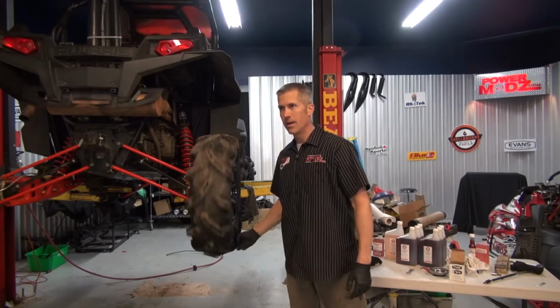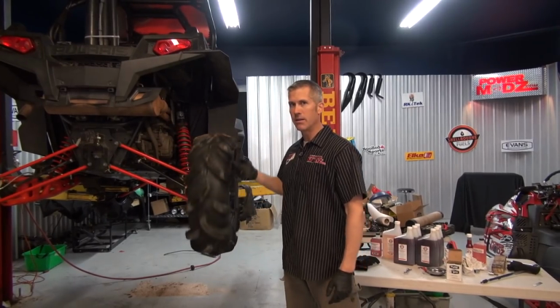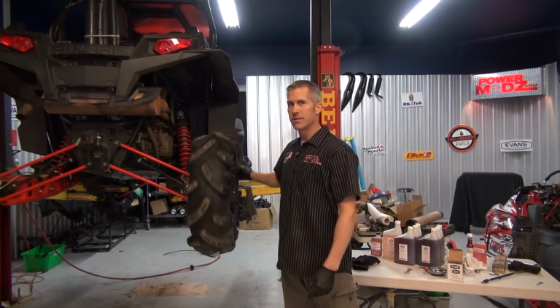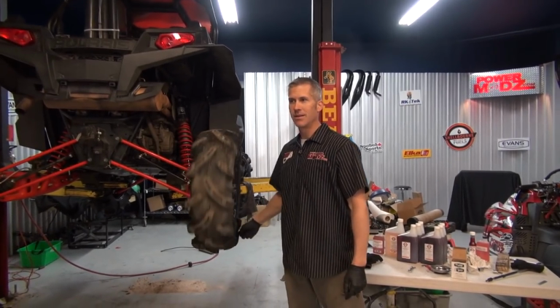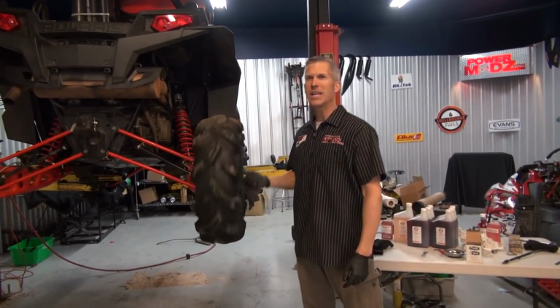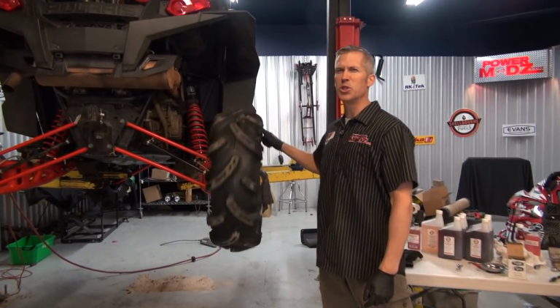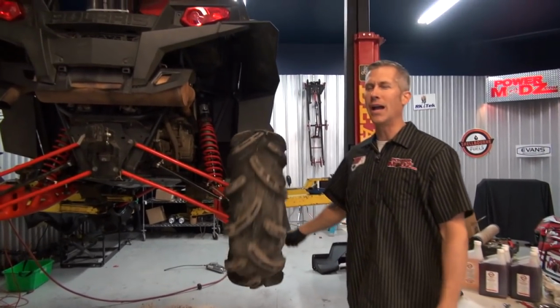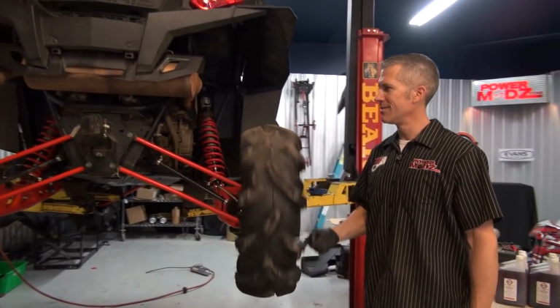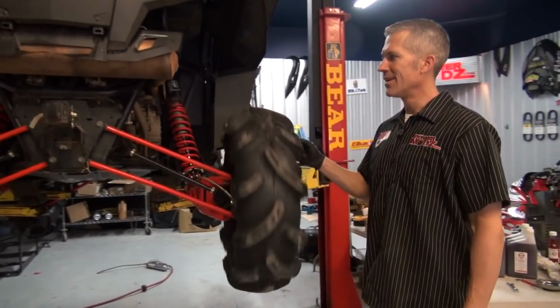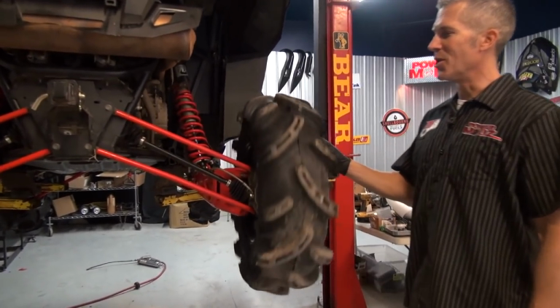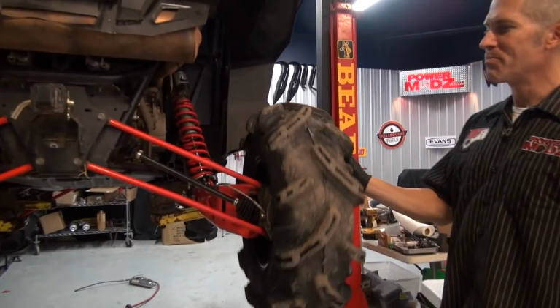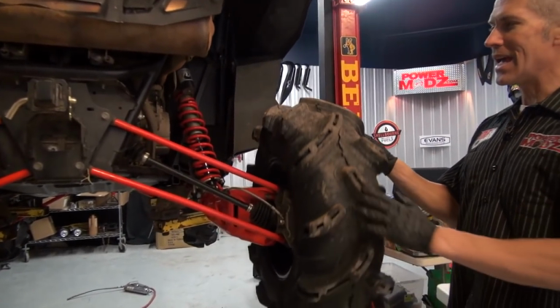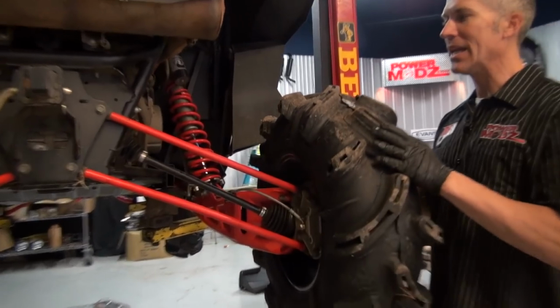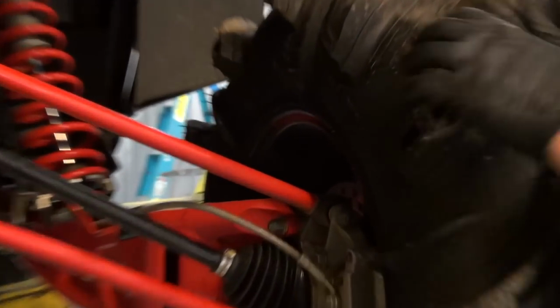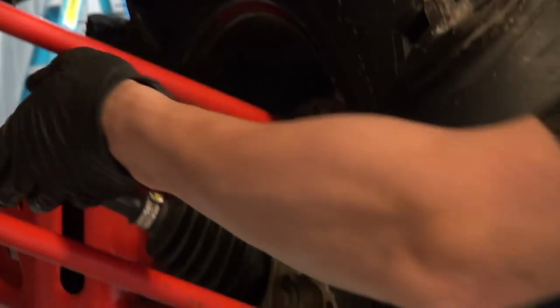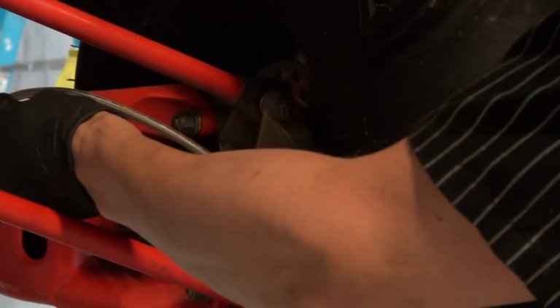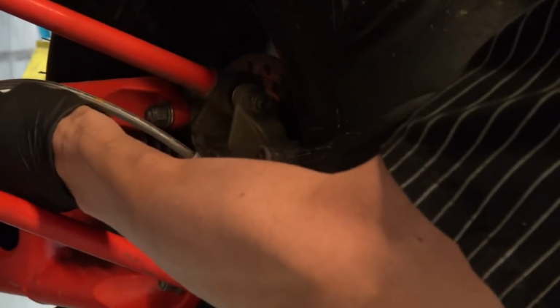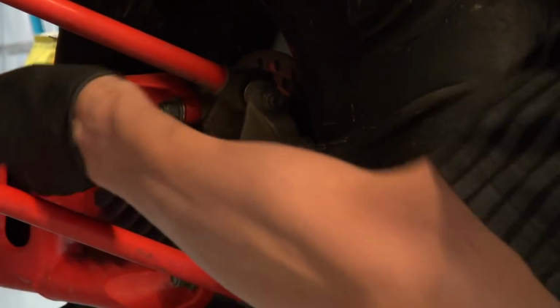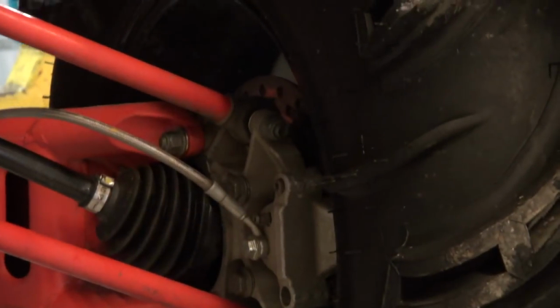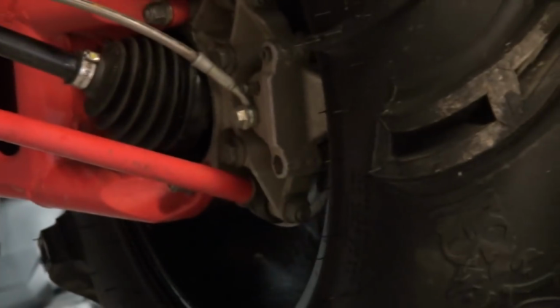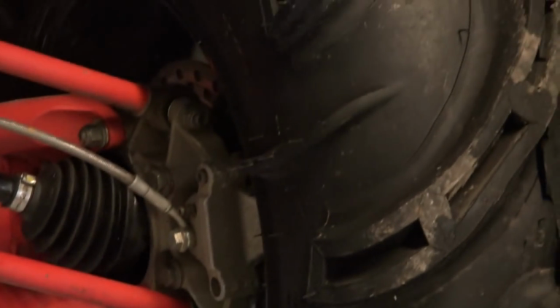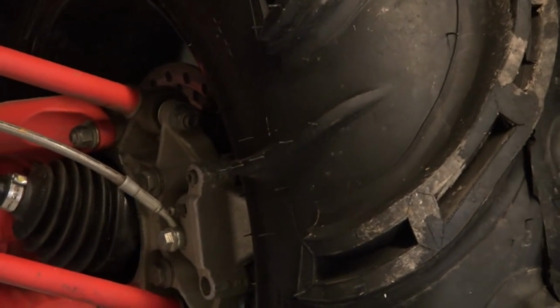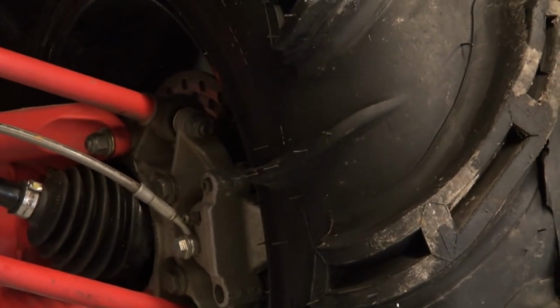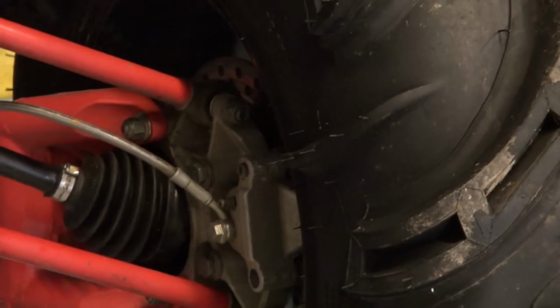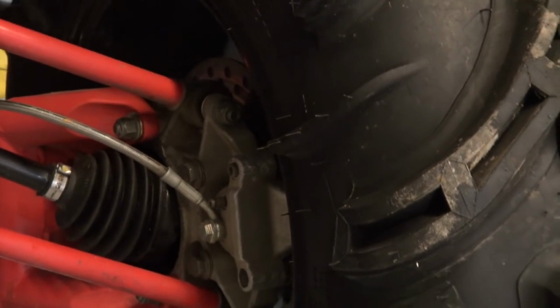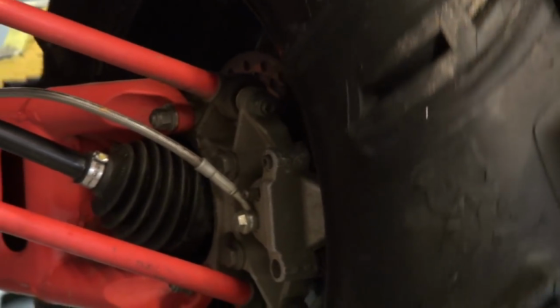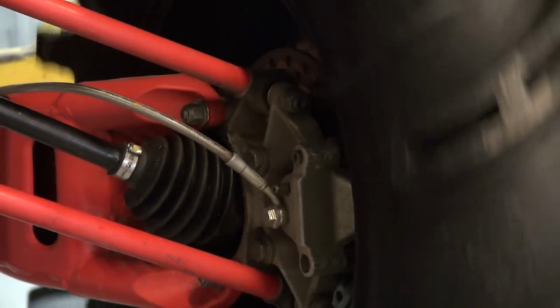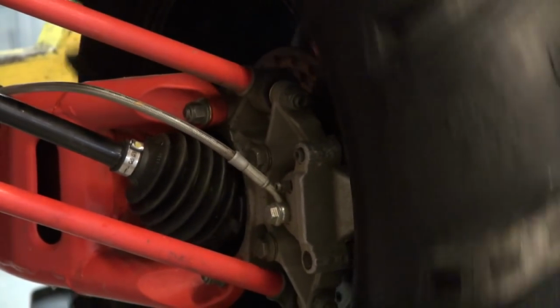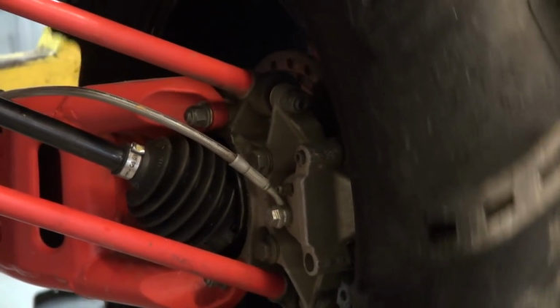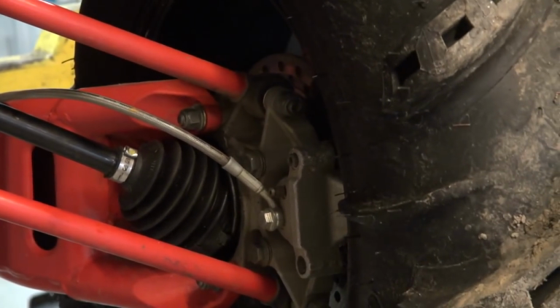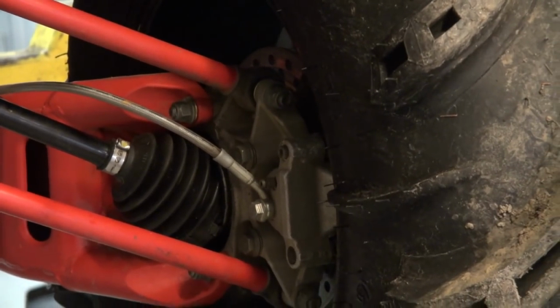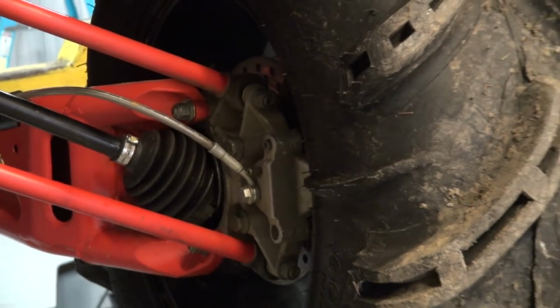You might hear this — I don't think it's supposed to do that. This happened at the last run of last season: broke that axle, the CV joint at the bottom. I'm gonna change that out.